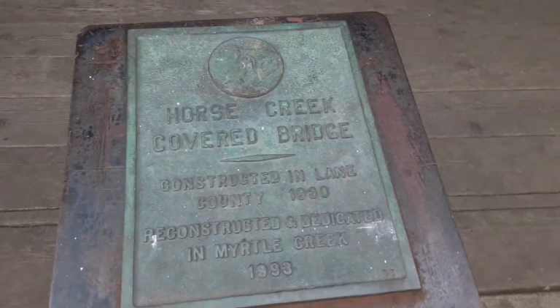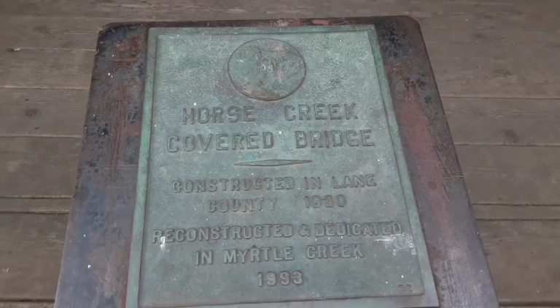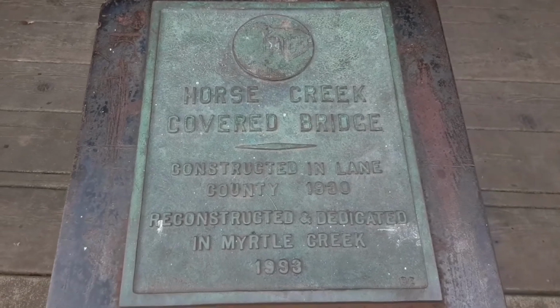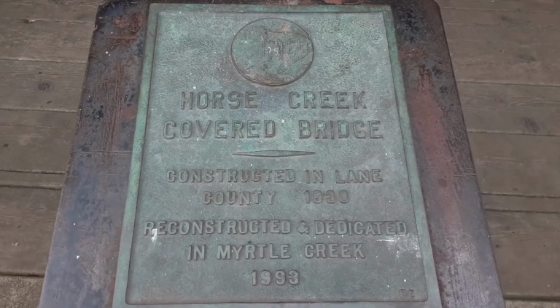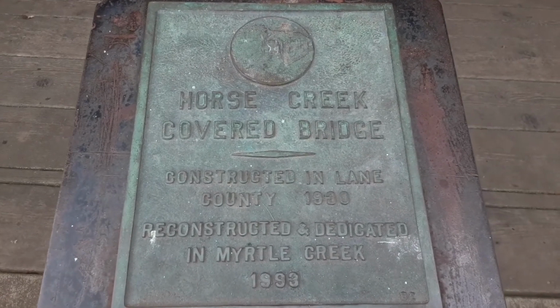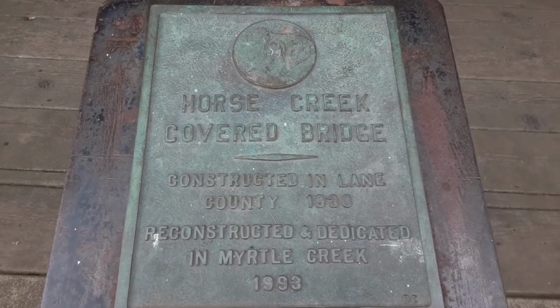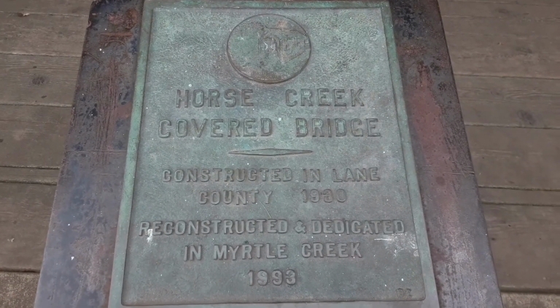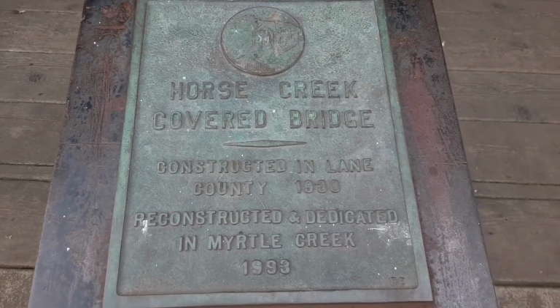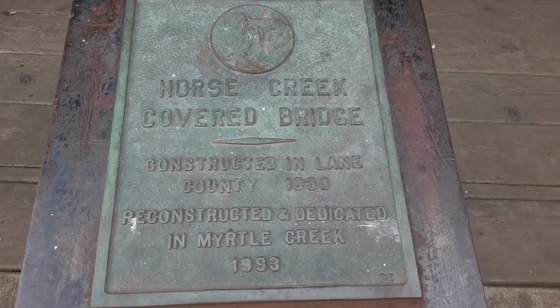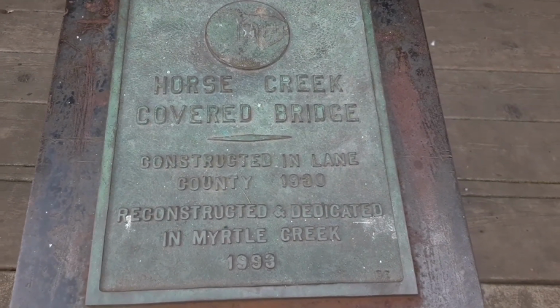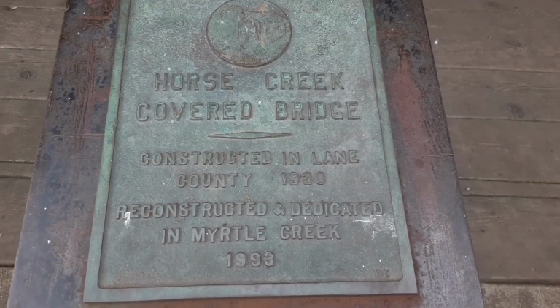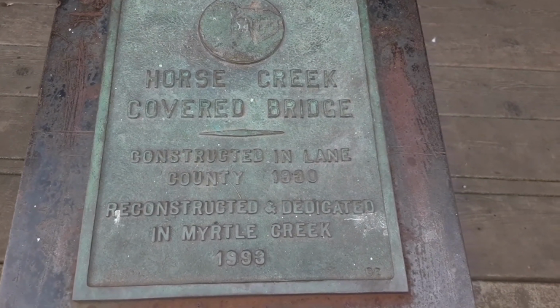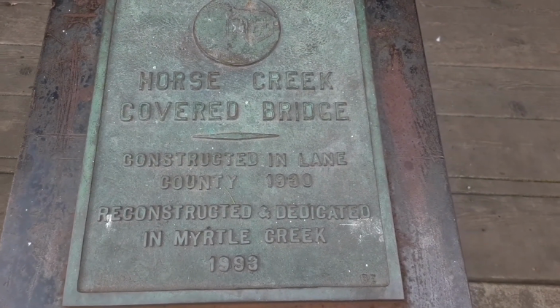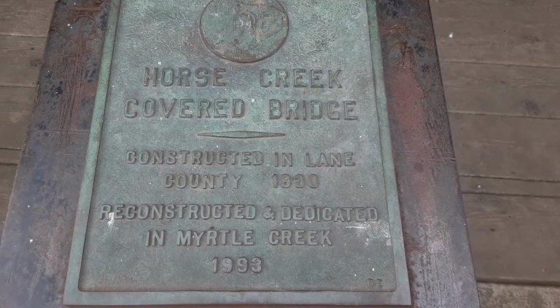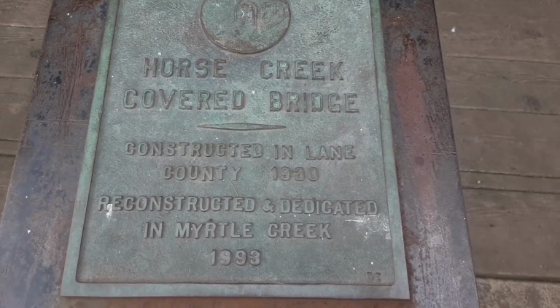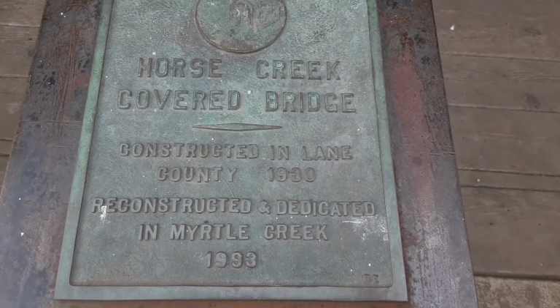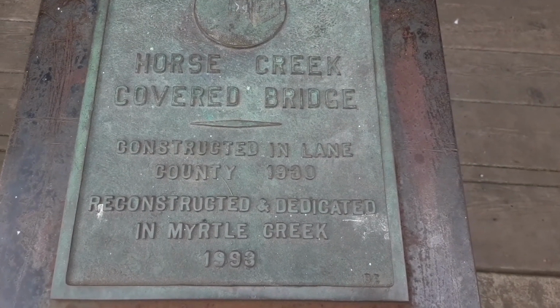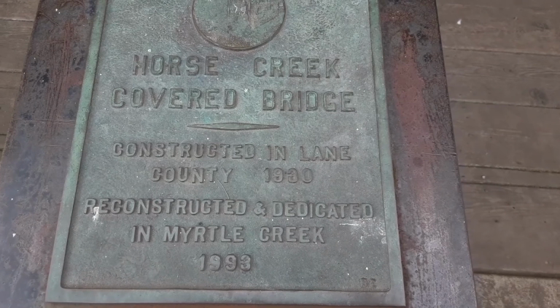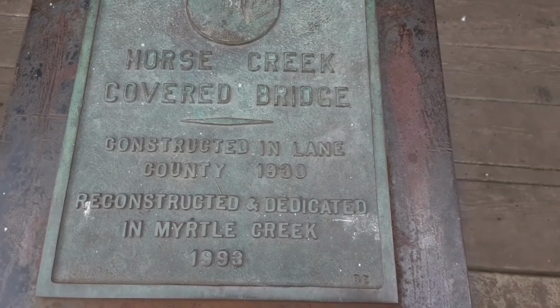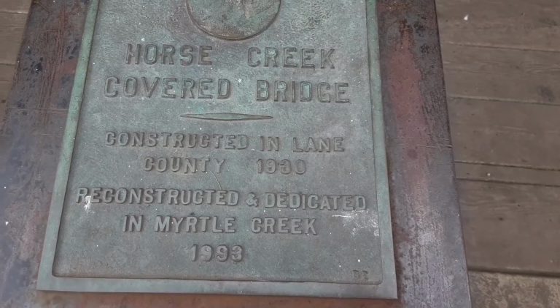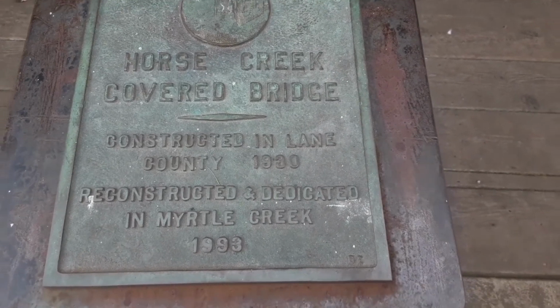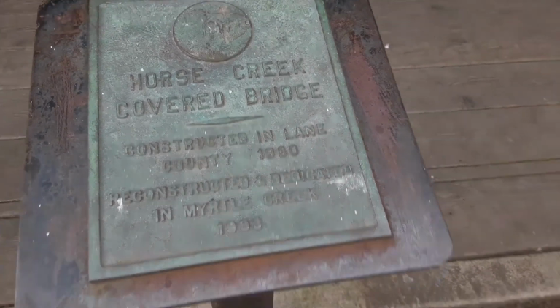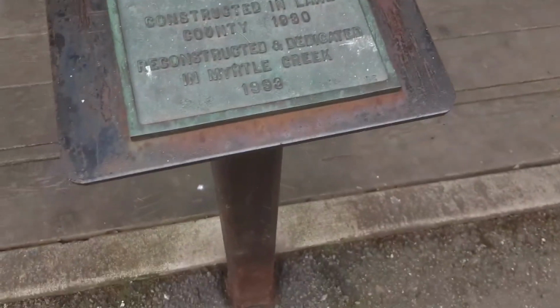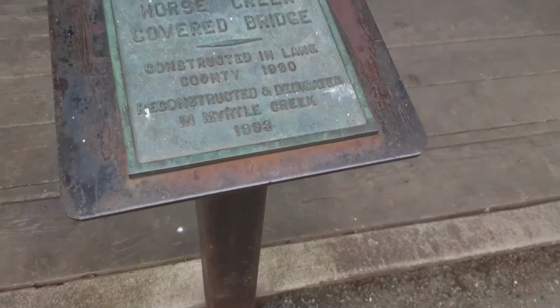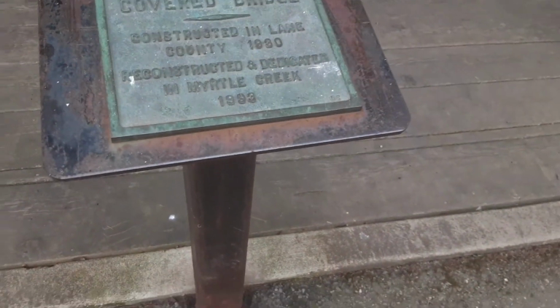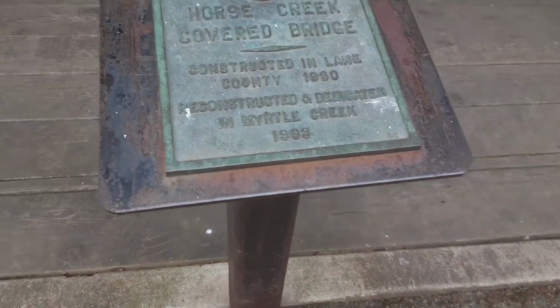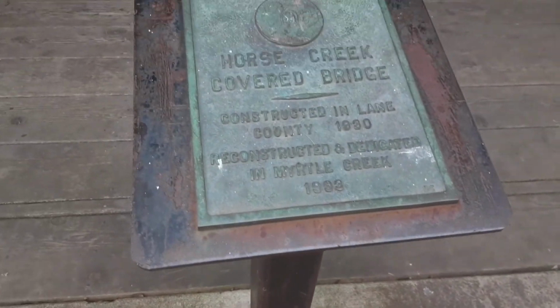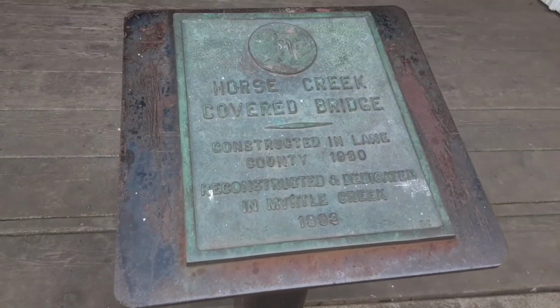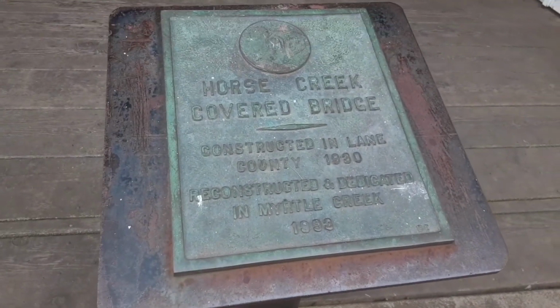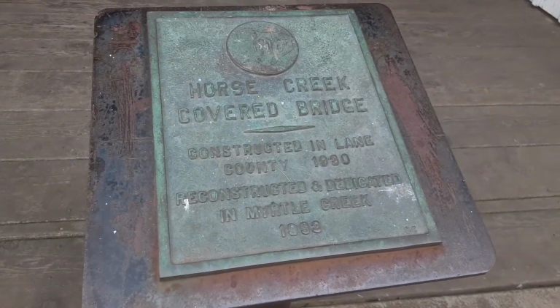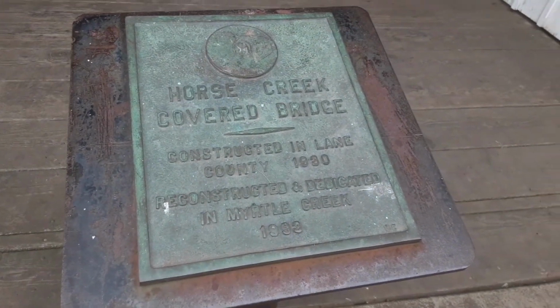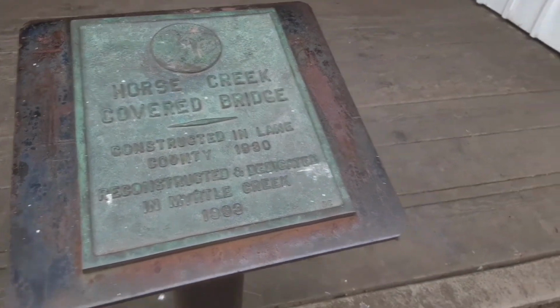This is Horse Creek Covered Bridge. It was built in 1930.